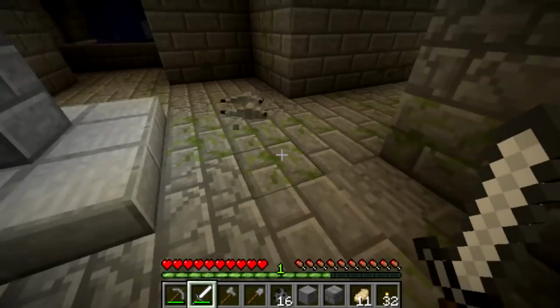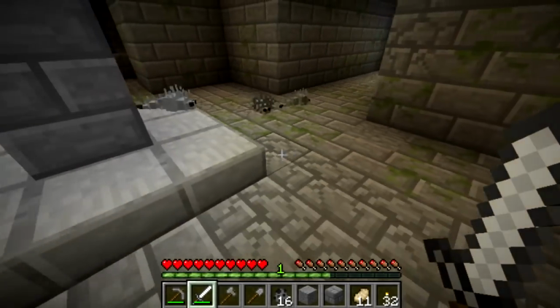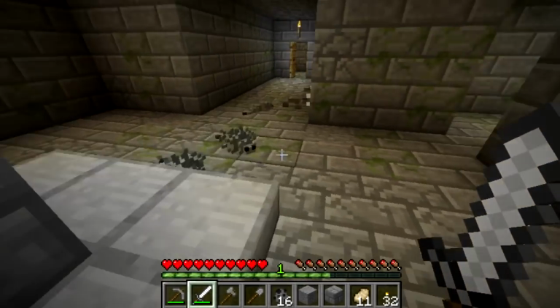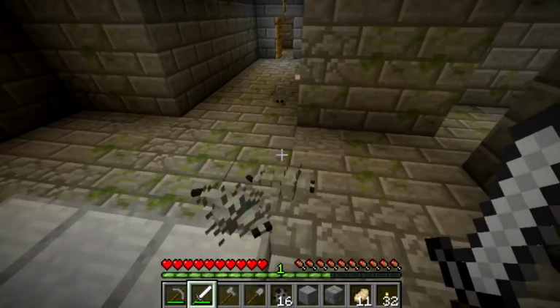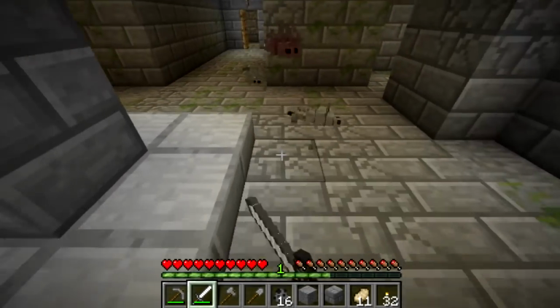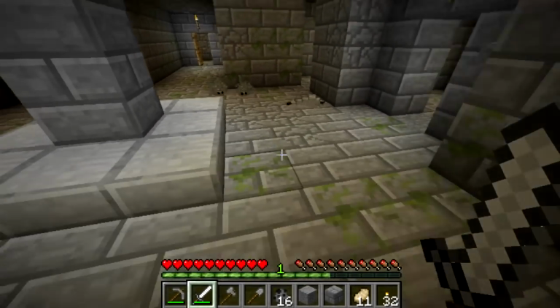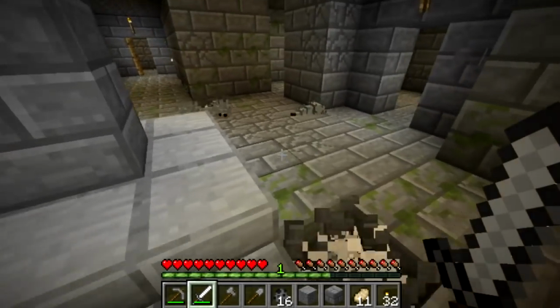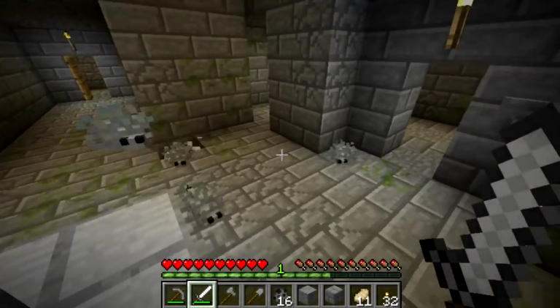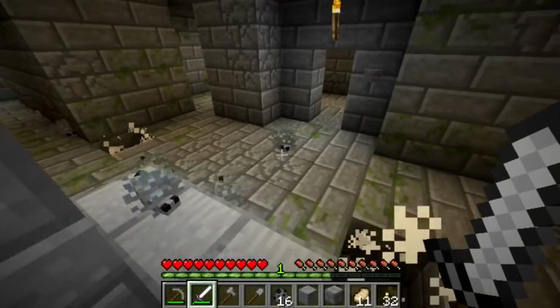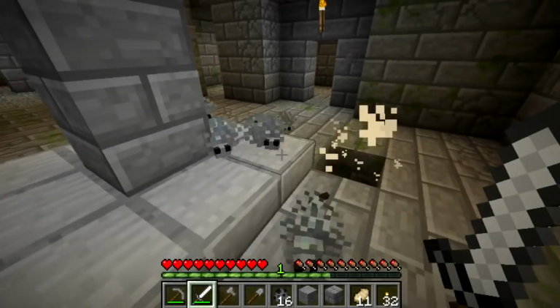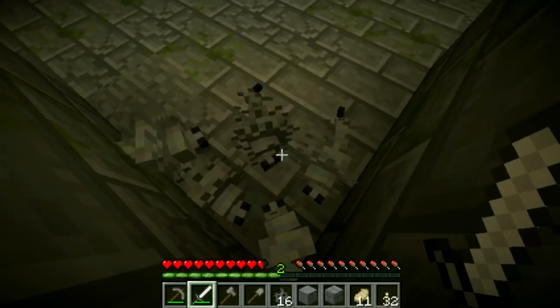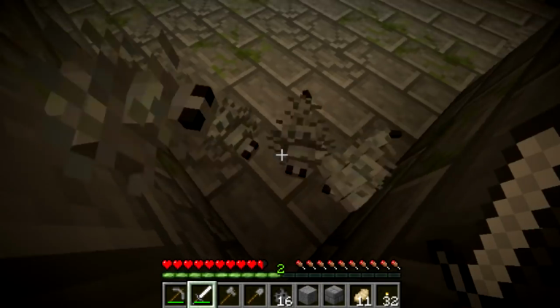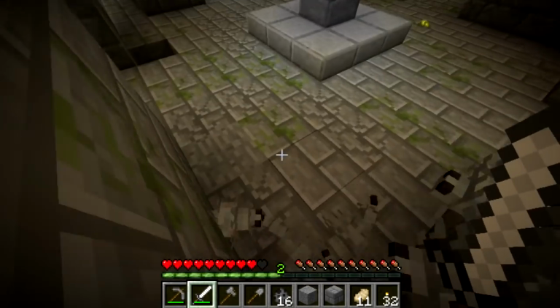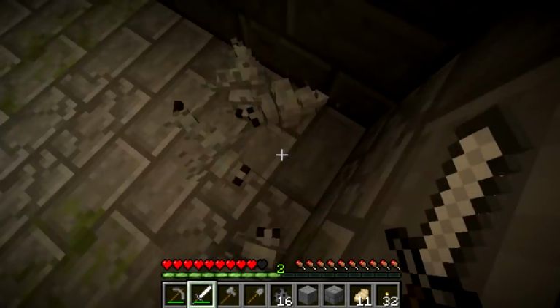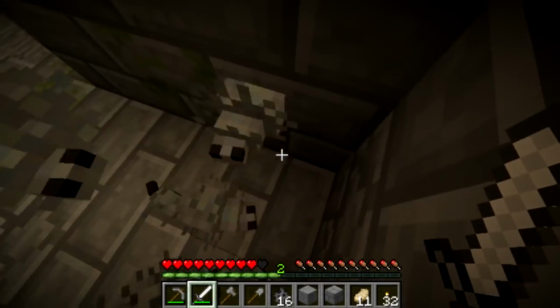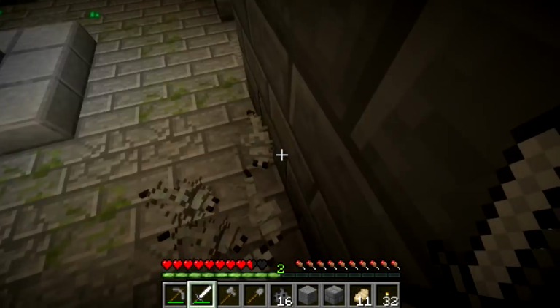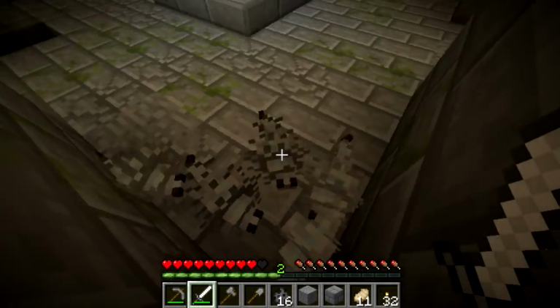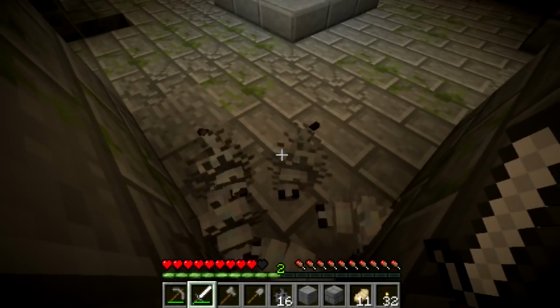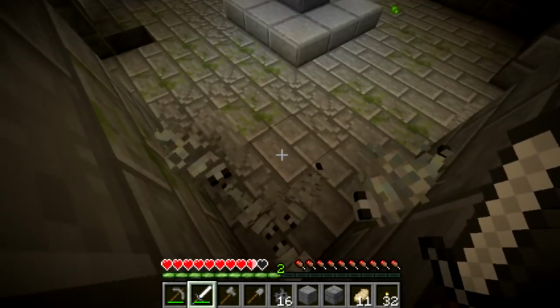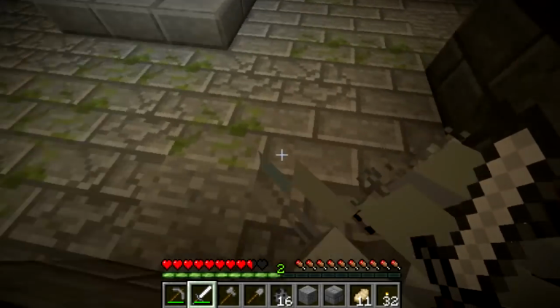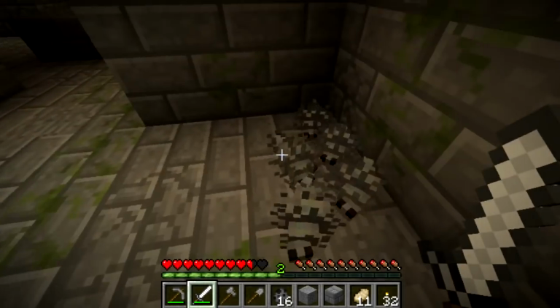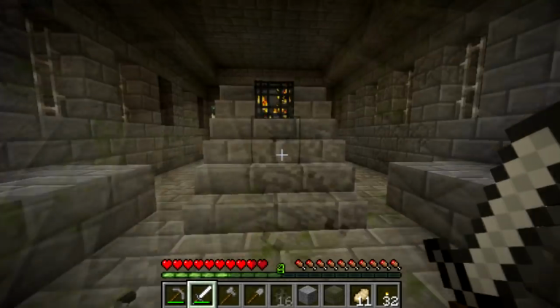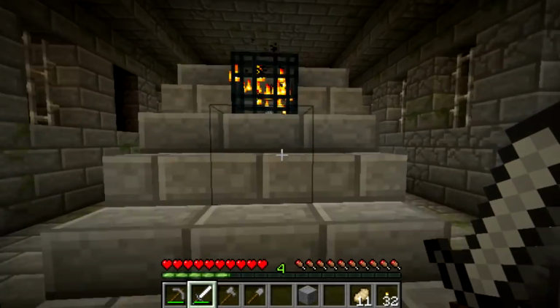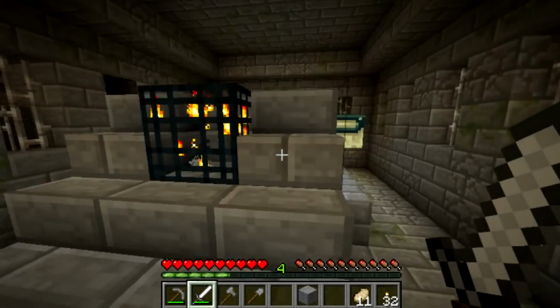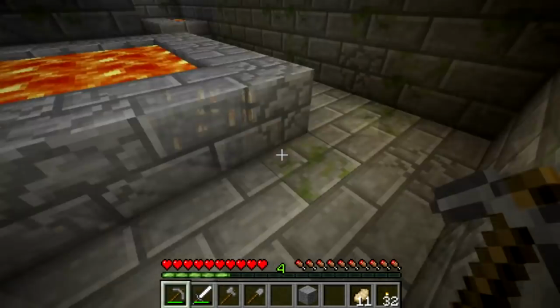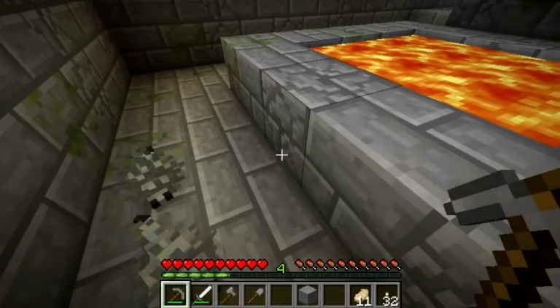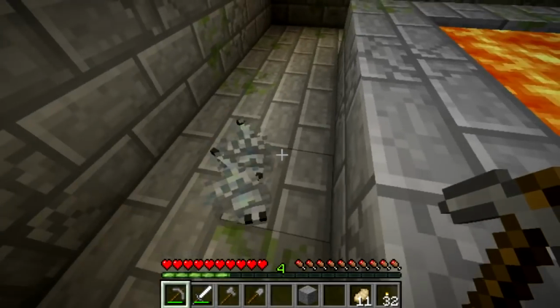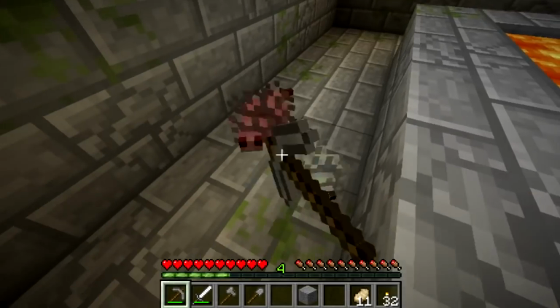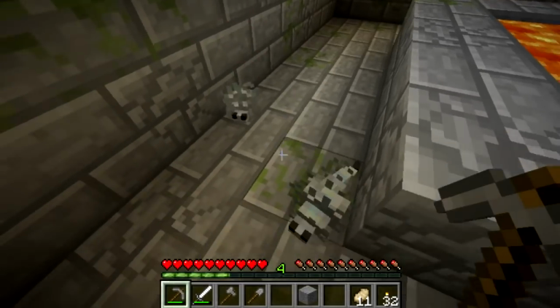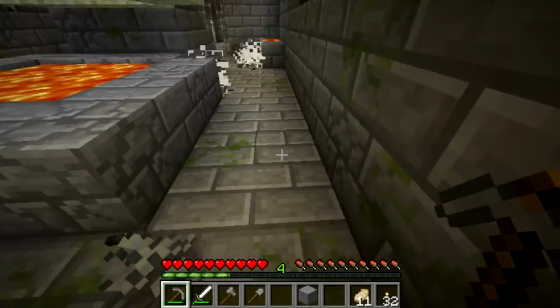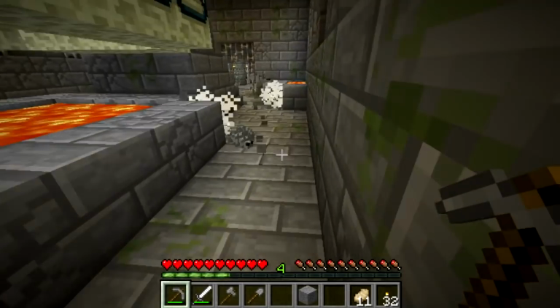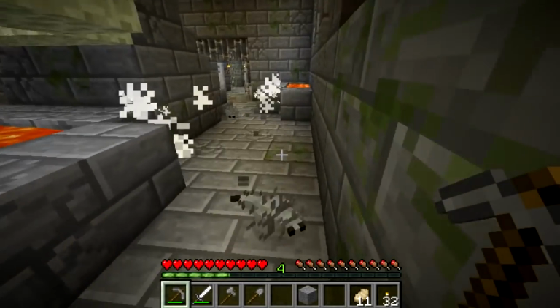Not only that, but when you fight back there's a chance you'll awaken other Silverfish inside blocks in this area, making for an unexpectedly tough fight if you aren't prepared. As well as spawning from Block 97, there's also a Silverfish spawner inside every end portal room of each stronghold.